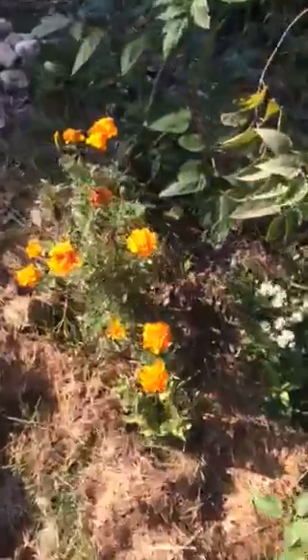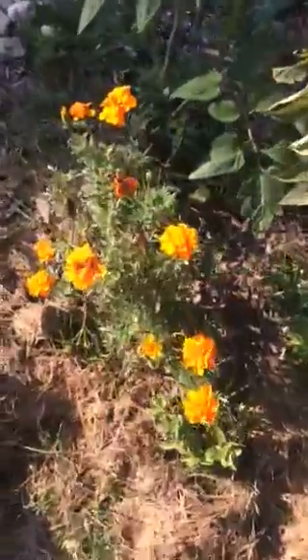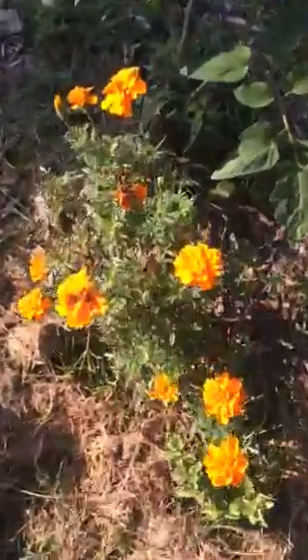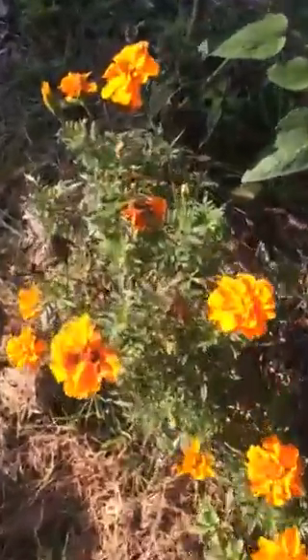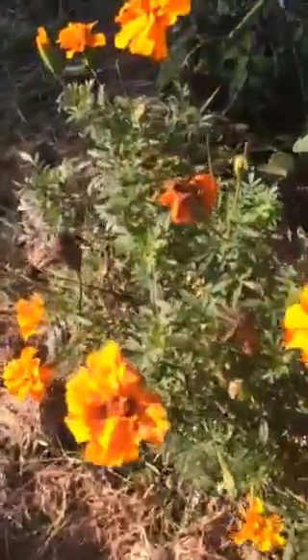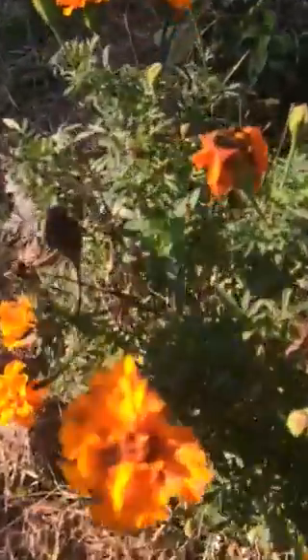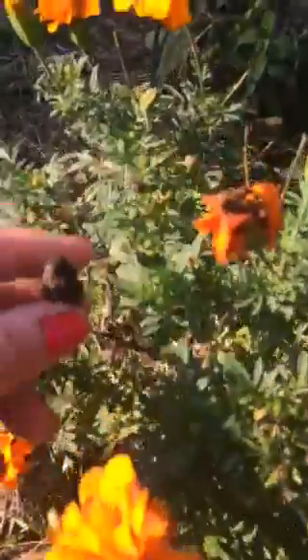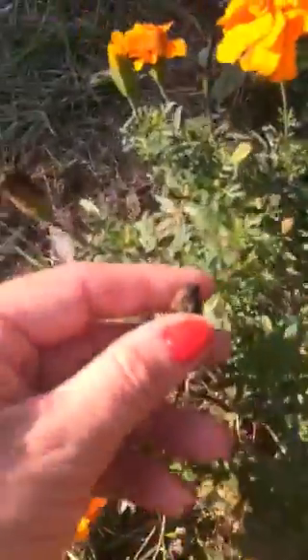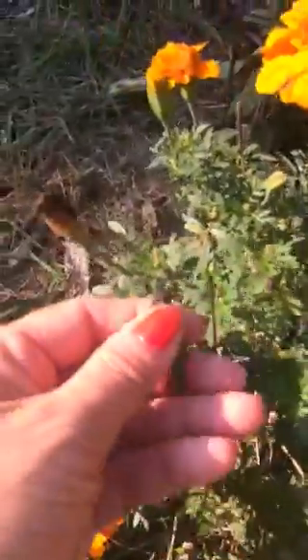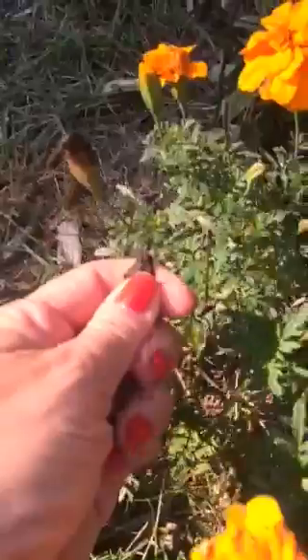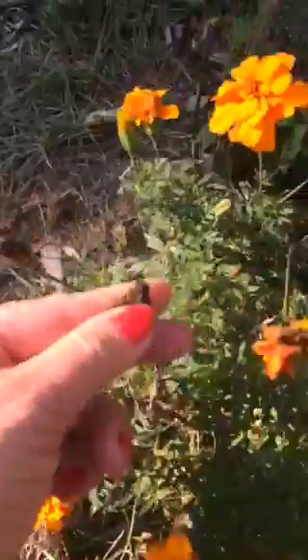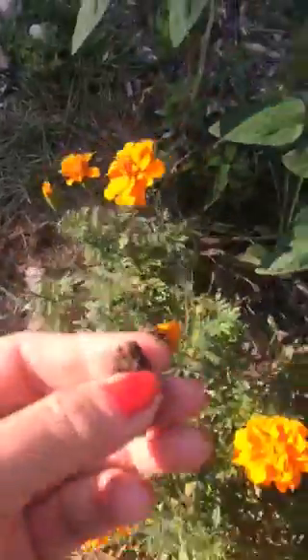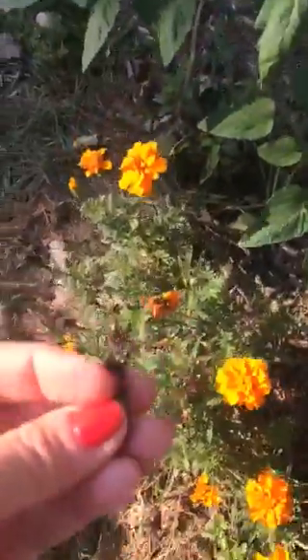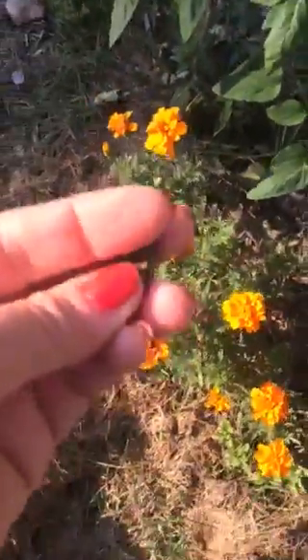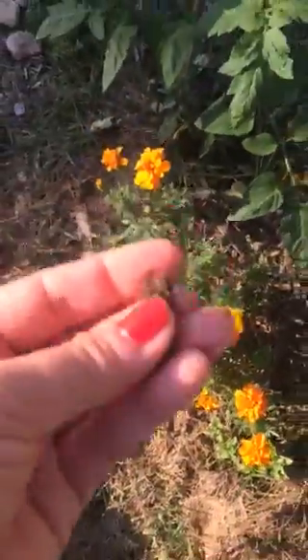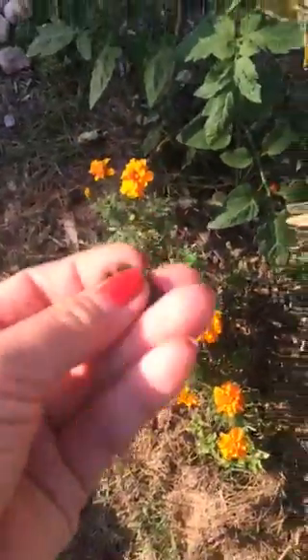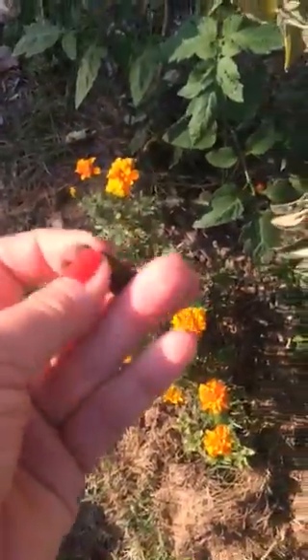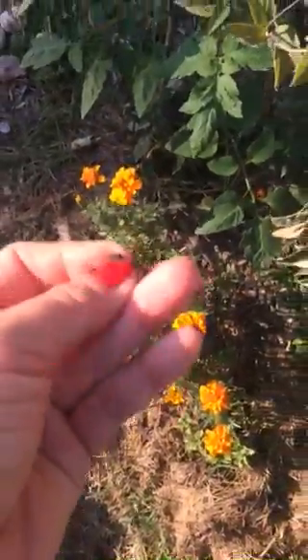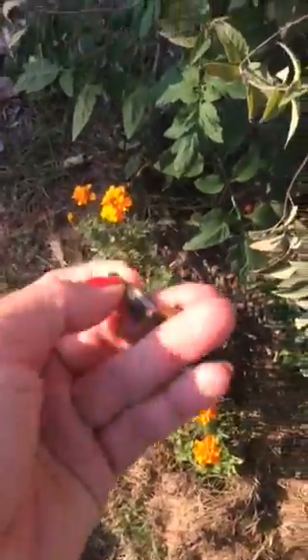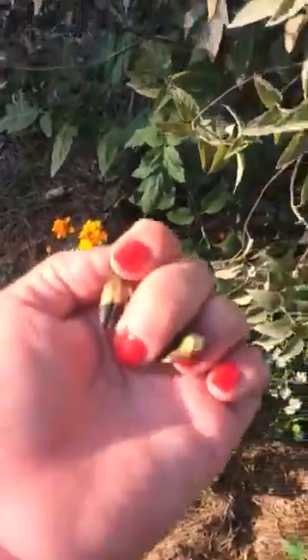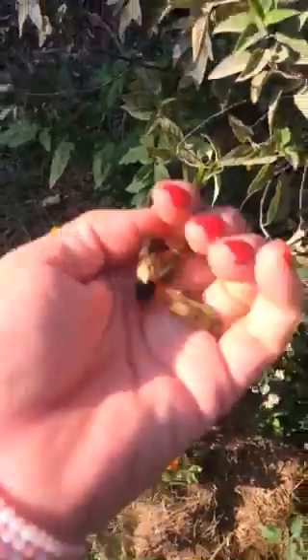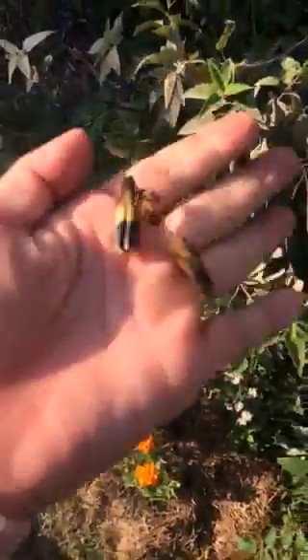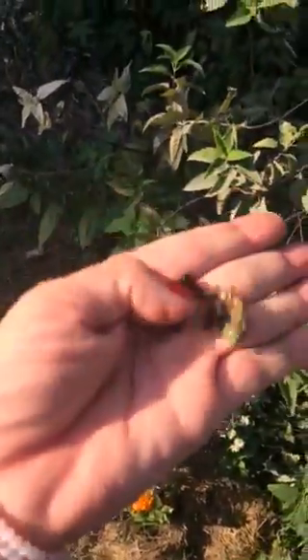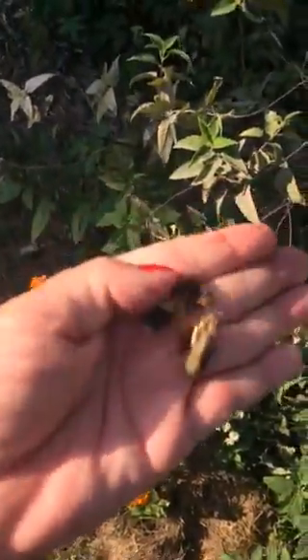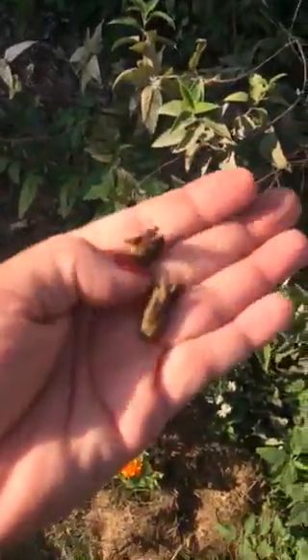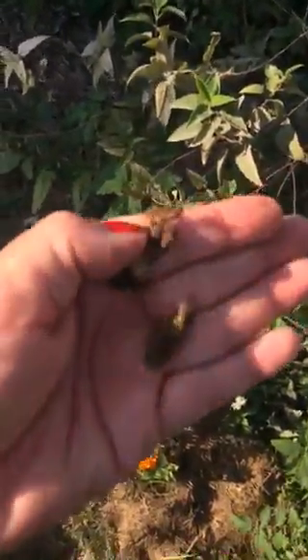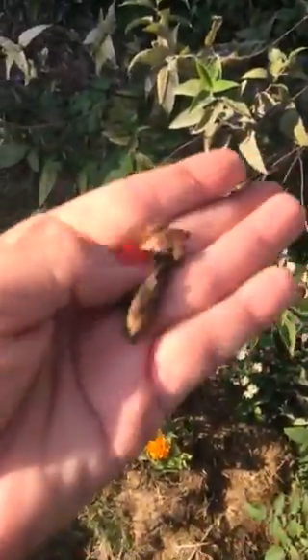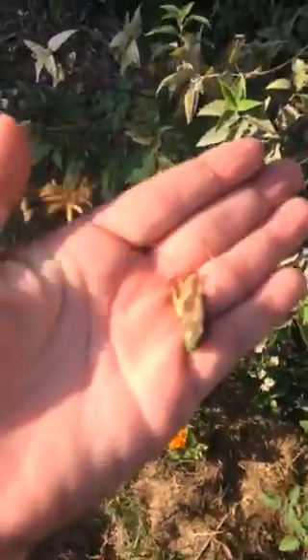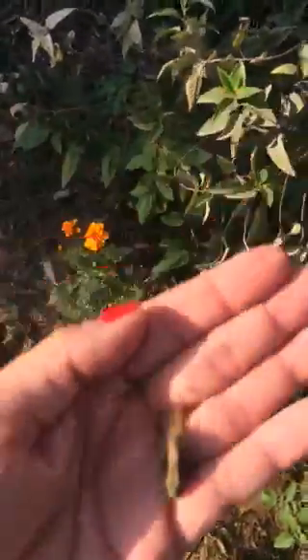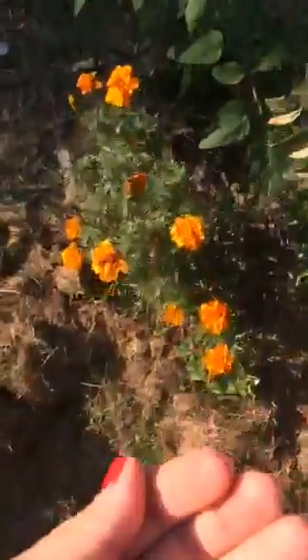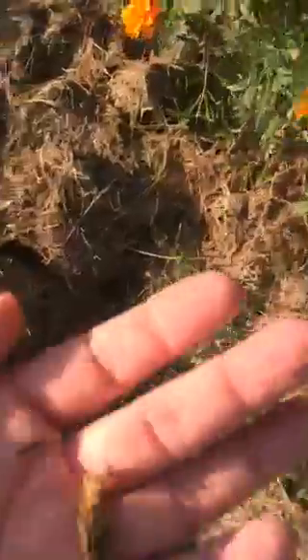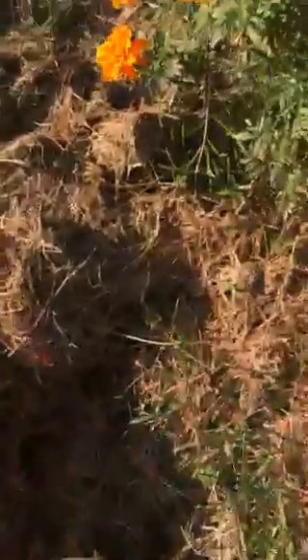When I was a little girl, my father taught me how to save seeds. Inside of each of these marigold flowers is a ton of seeds. This is one of the easiest flowers to get the seeds from.